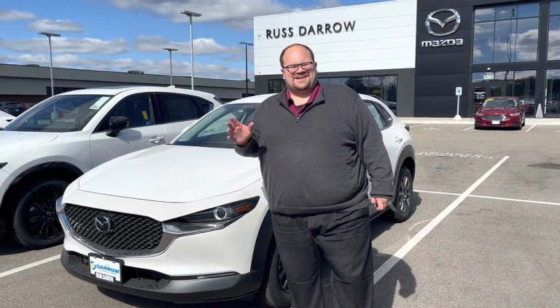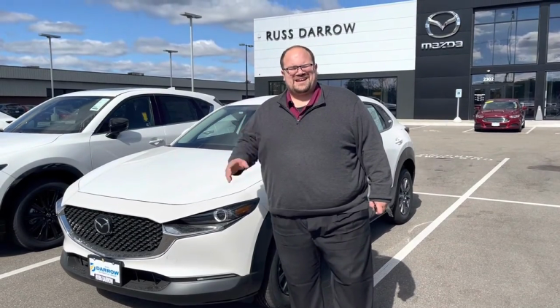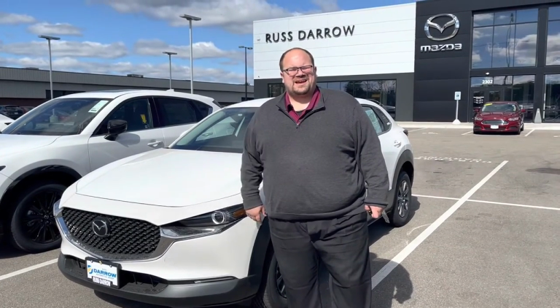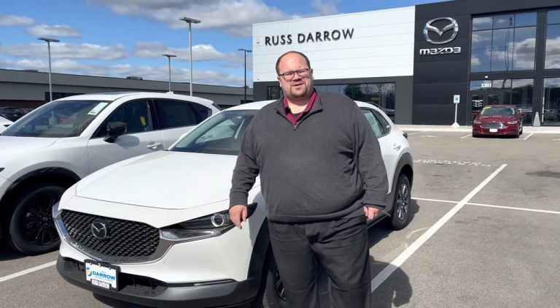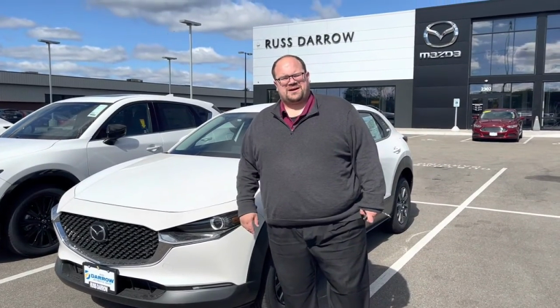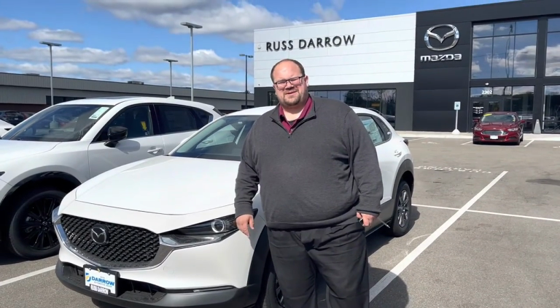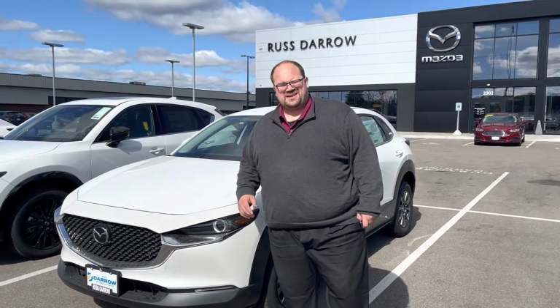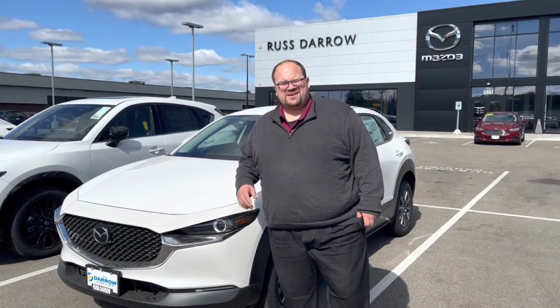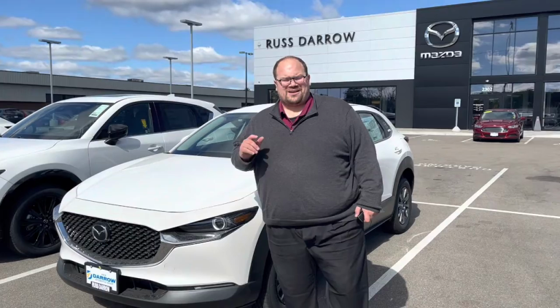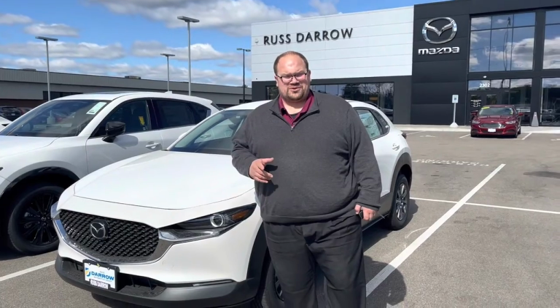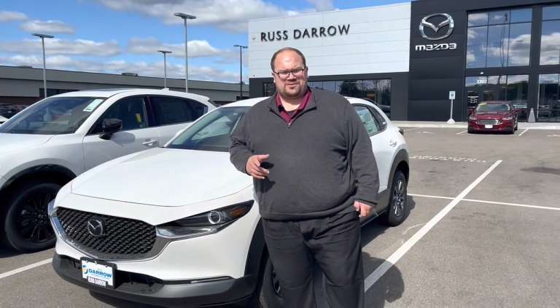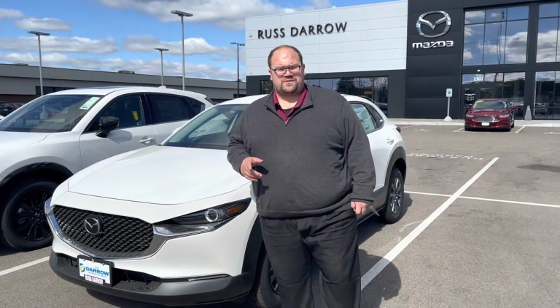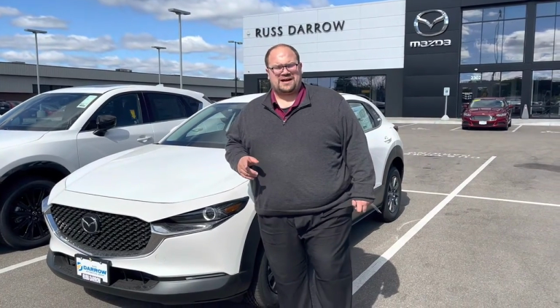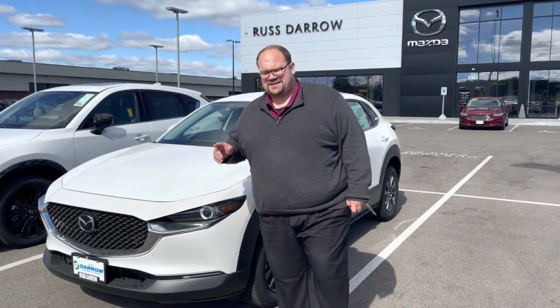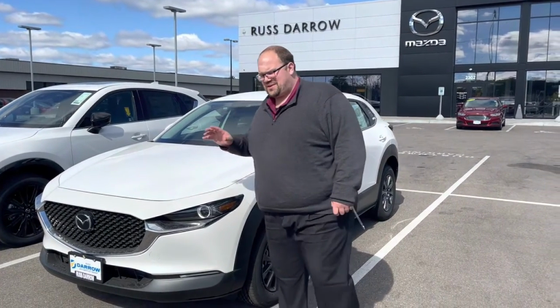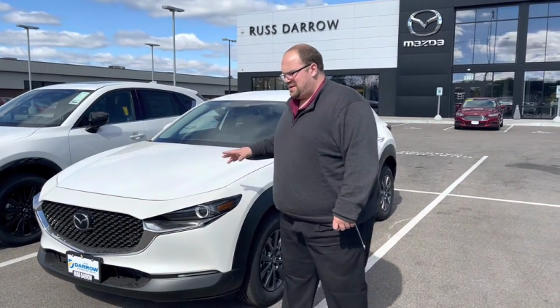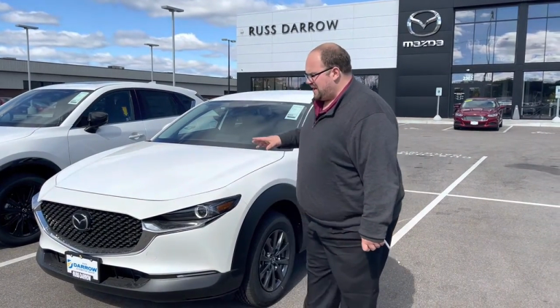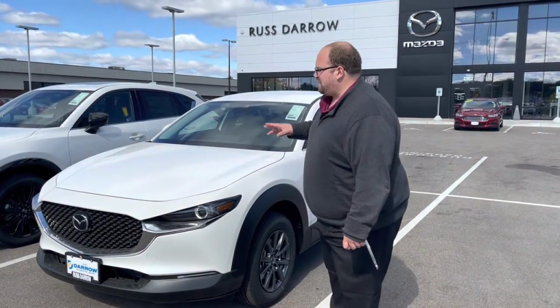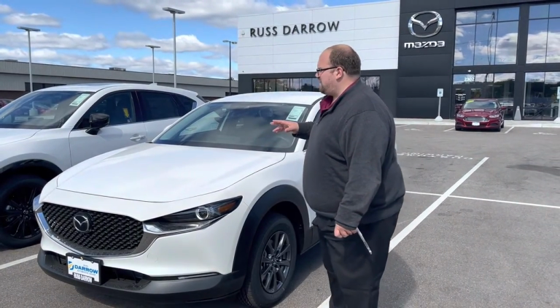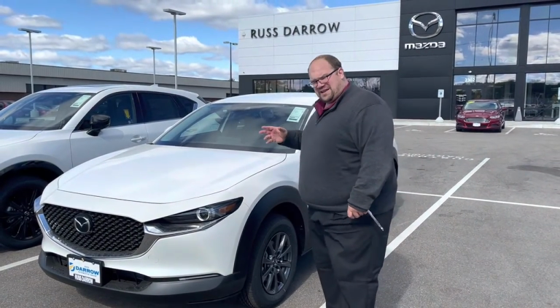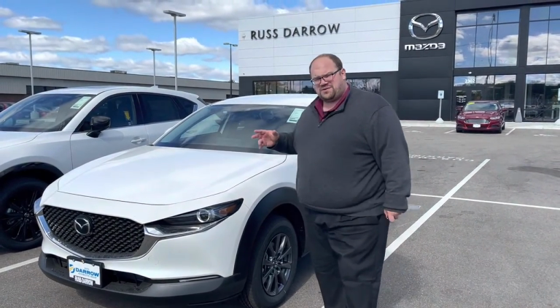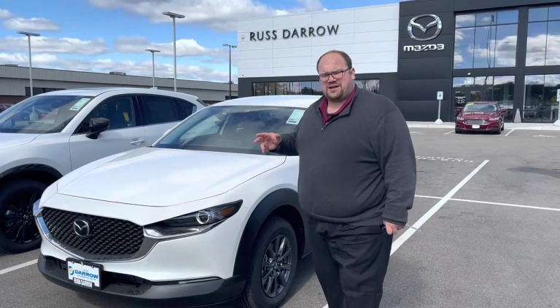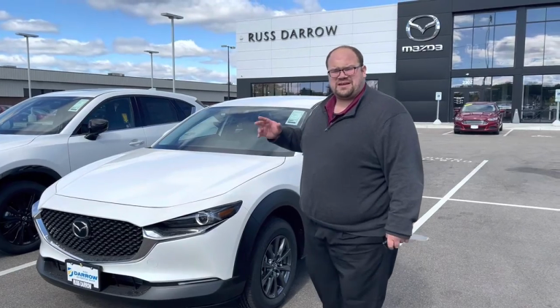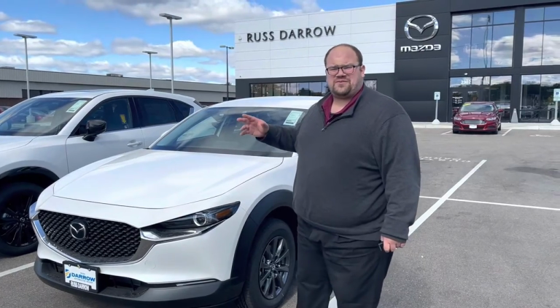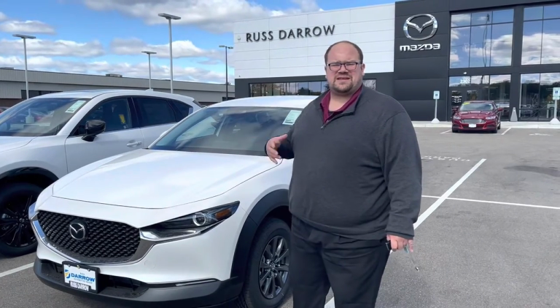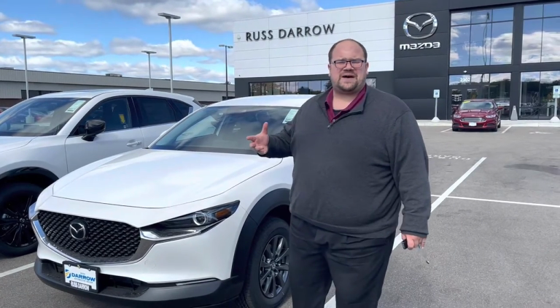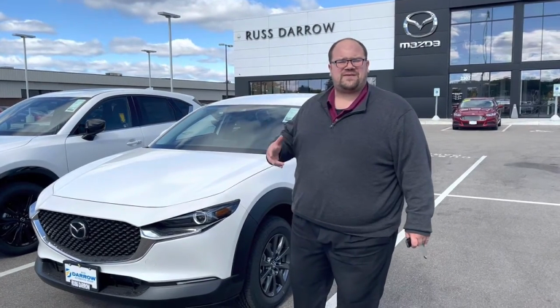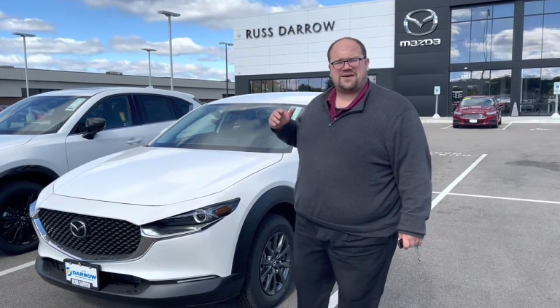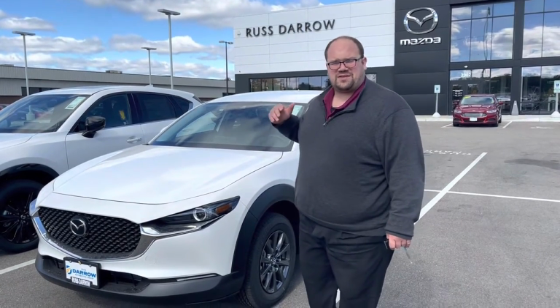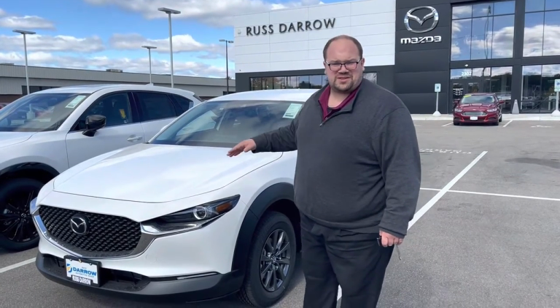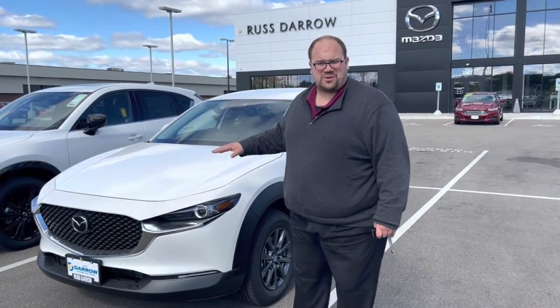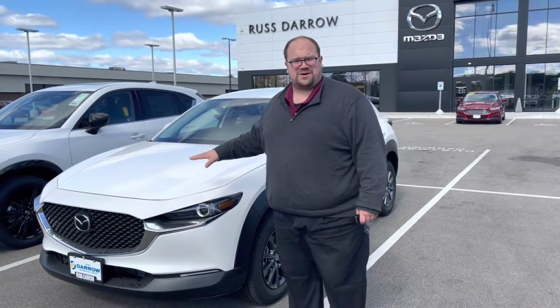Hey guys, Kyle from Rester on Mazda in Madison here. Coming to you today with a quick video on the CX-30. I've done a lot of videos in the past with the CX-50 and the CX-5 — I feel like I haven't covered the CX-30 quite as much.